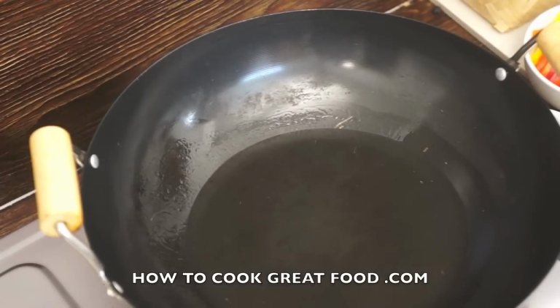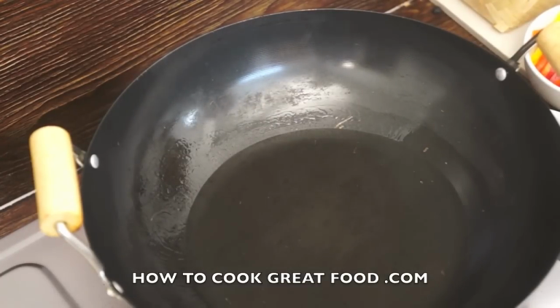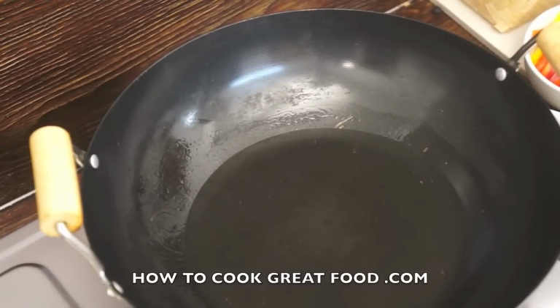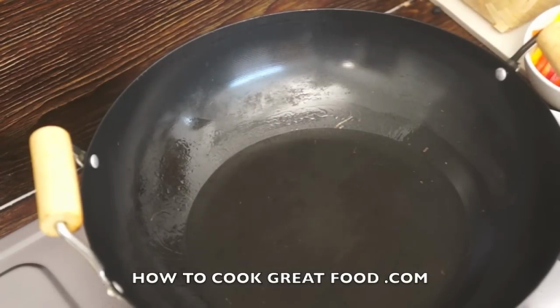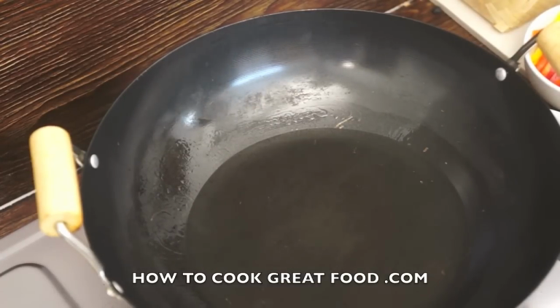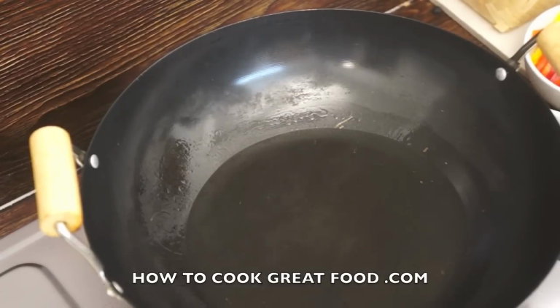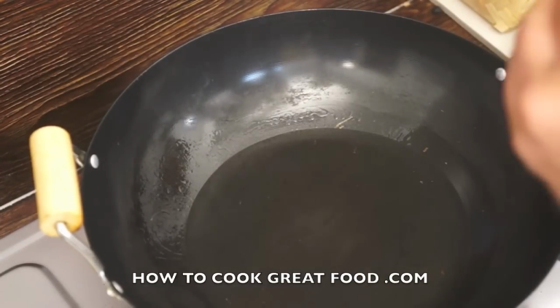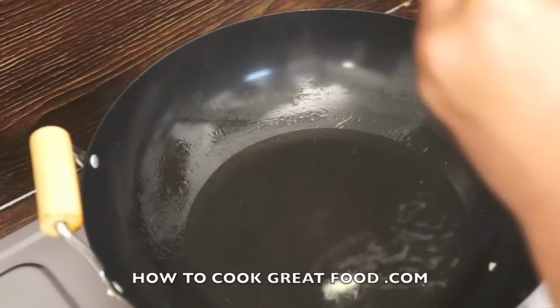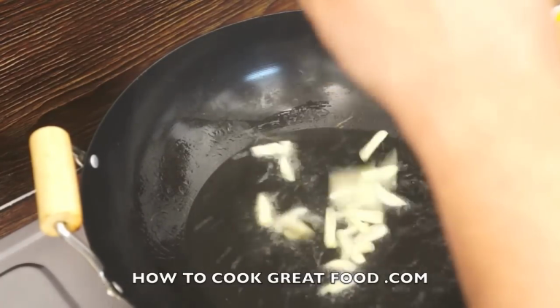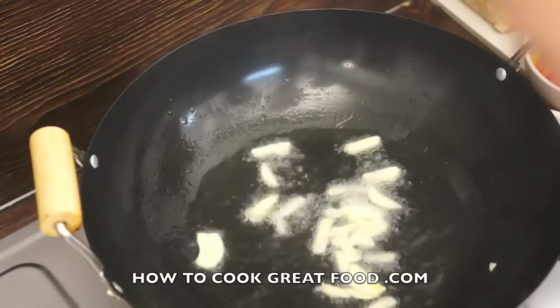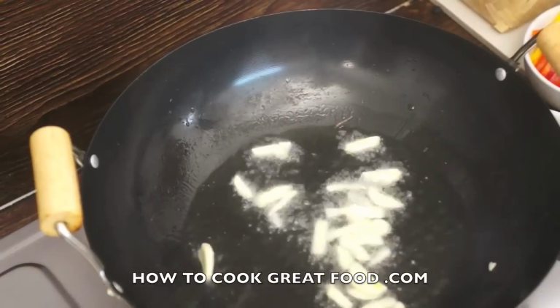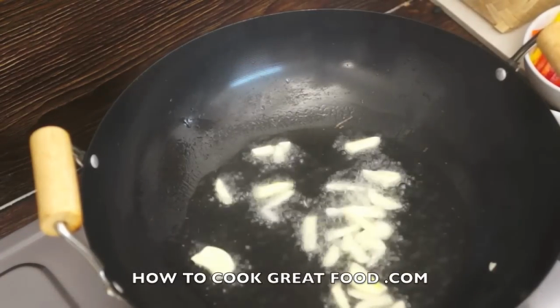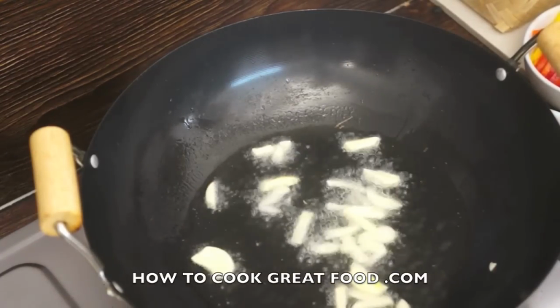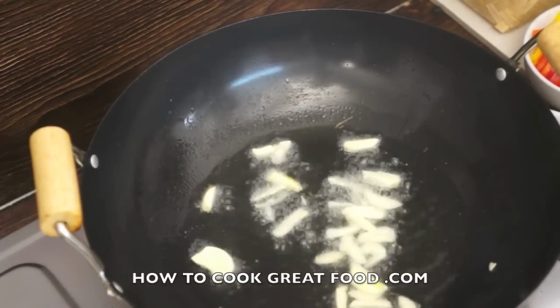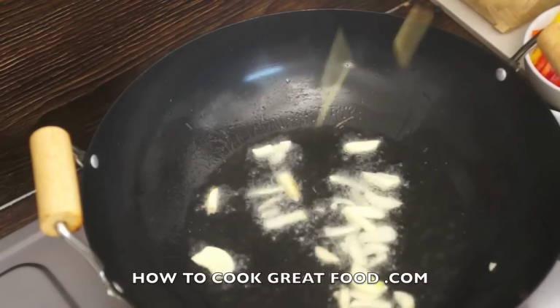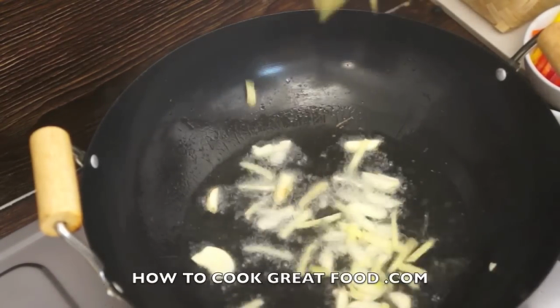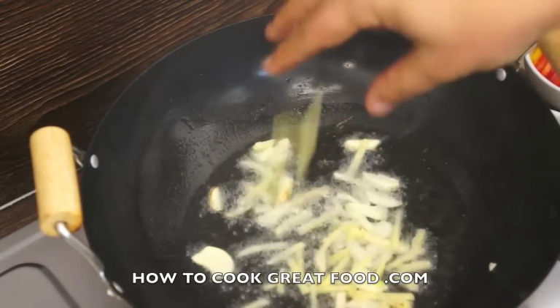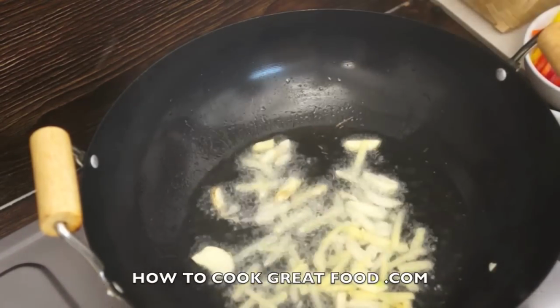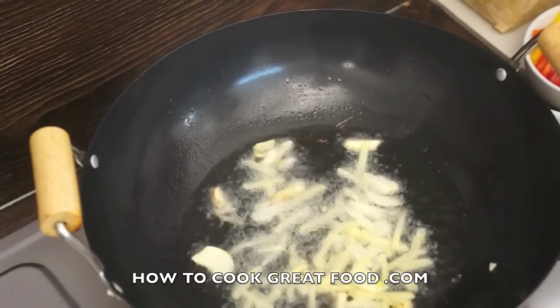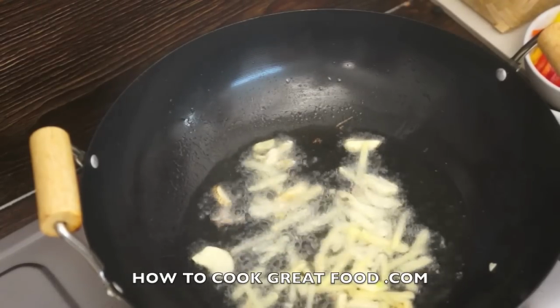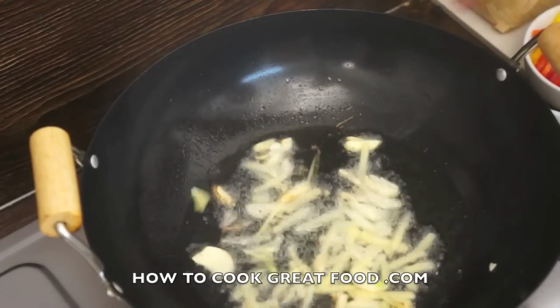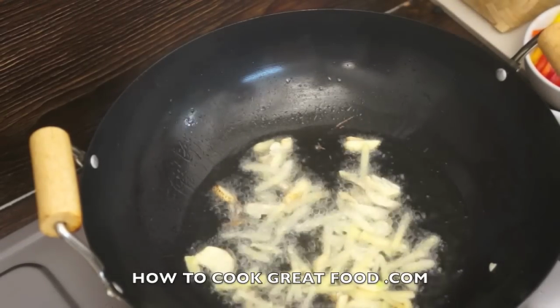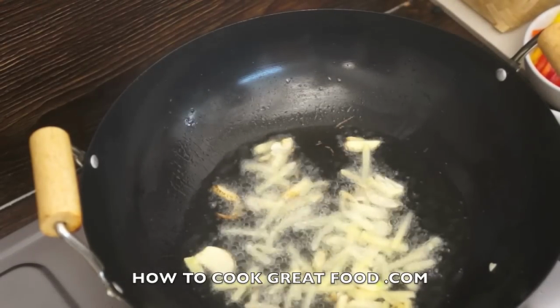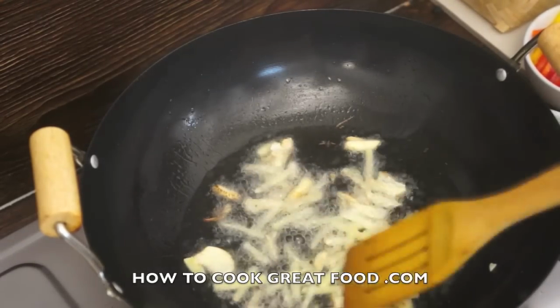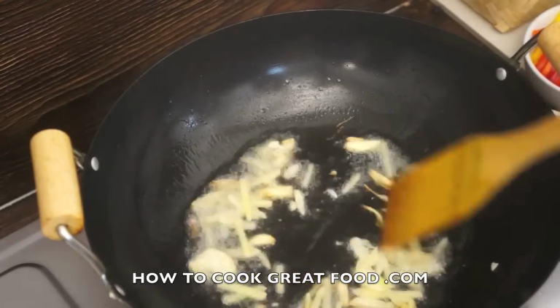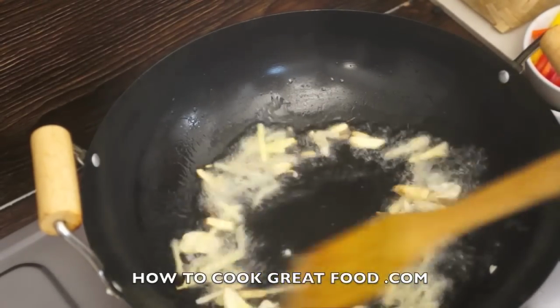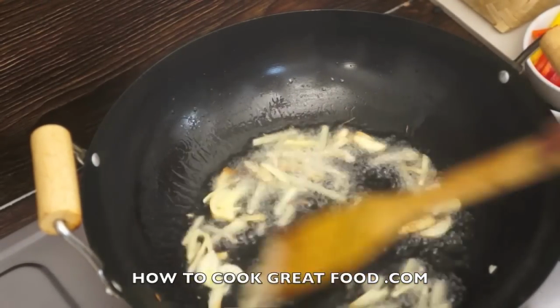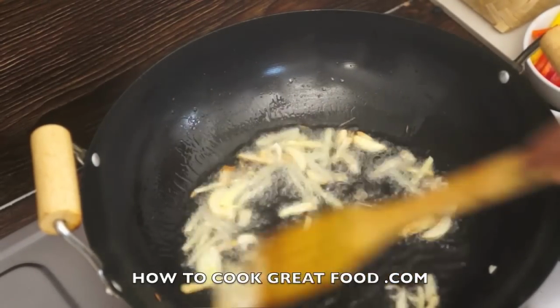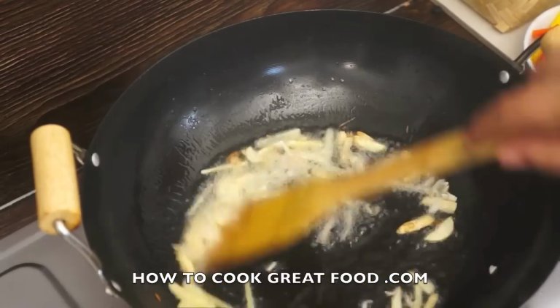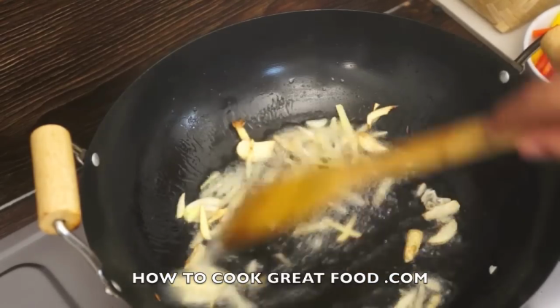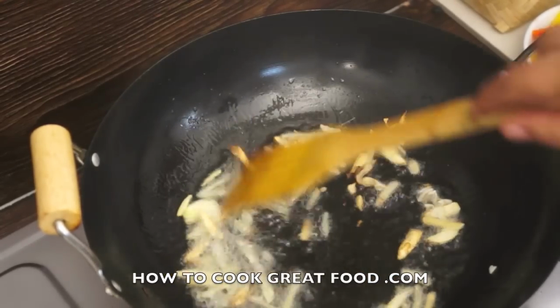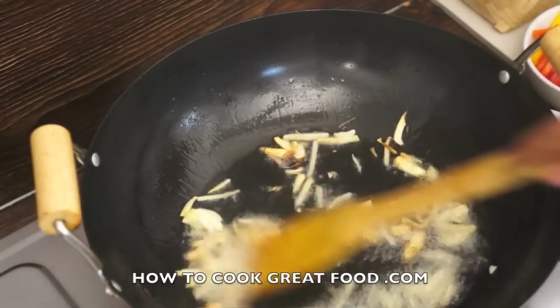Get that oil really, really hot, then drop in a little bit of garlic and a little bit of ginger. This will be ready in five minutes max.